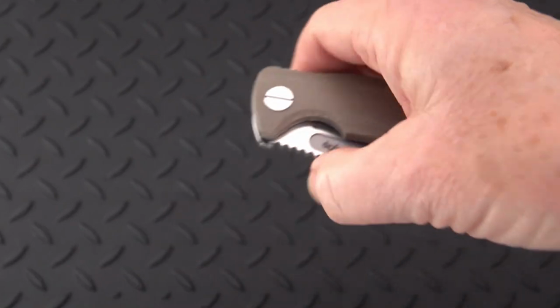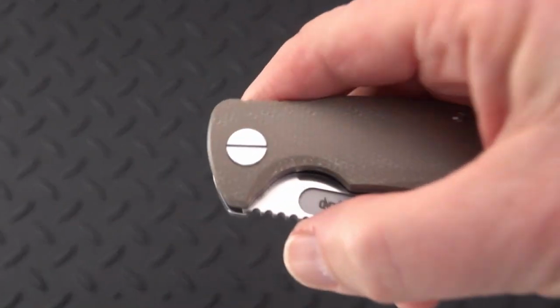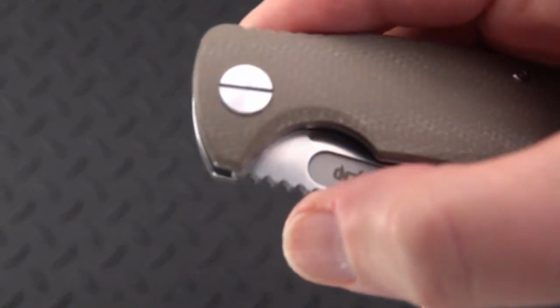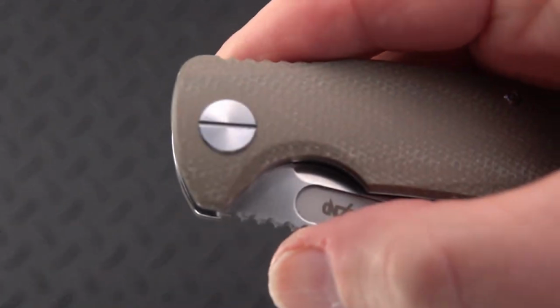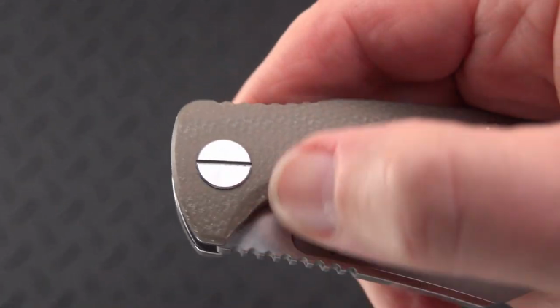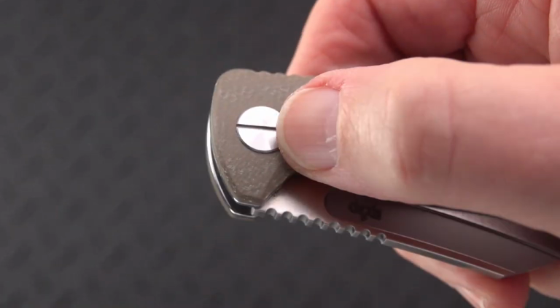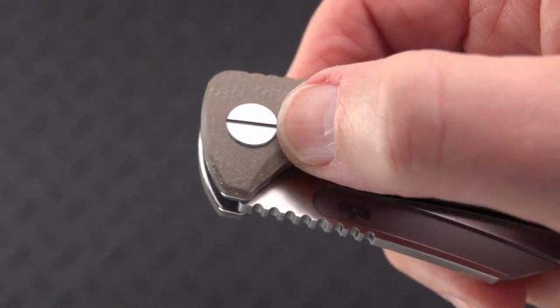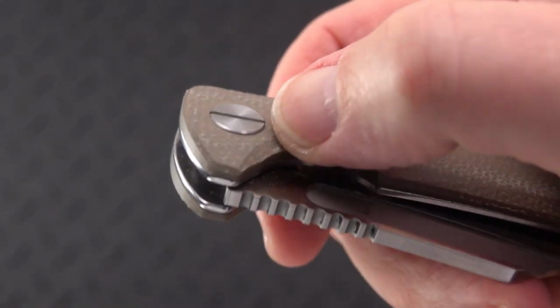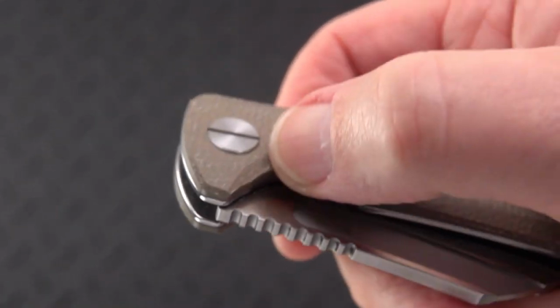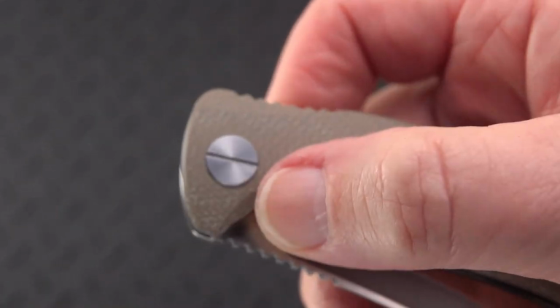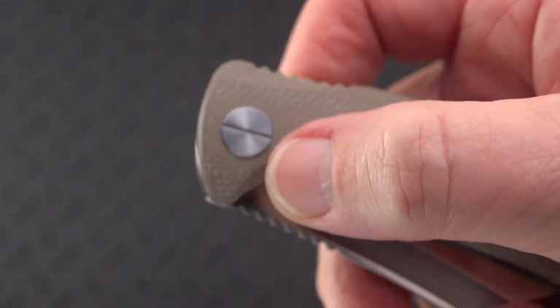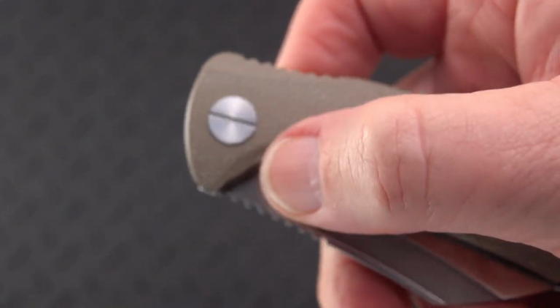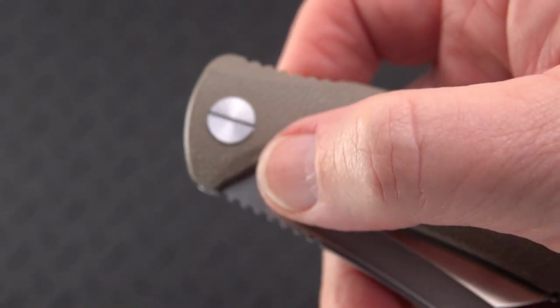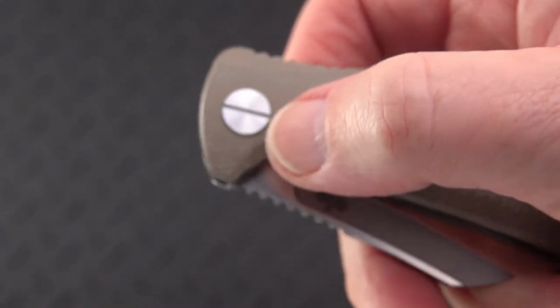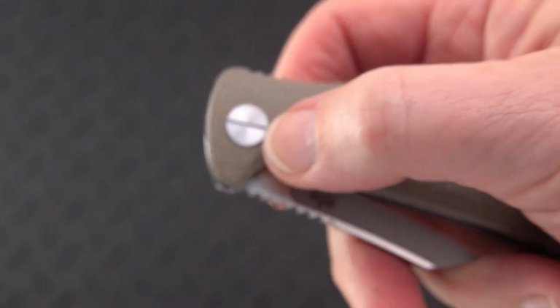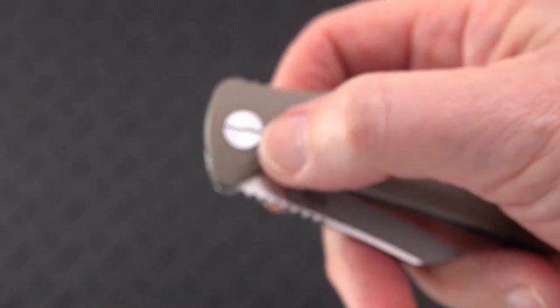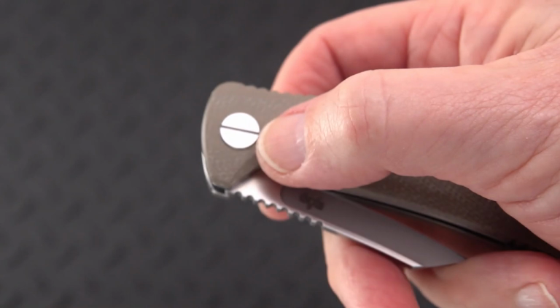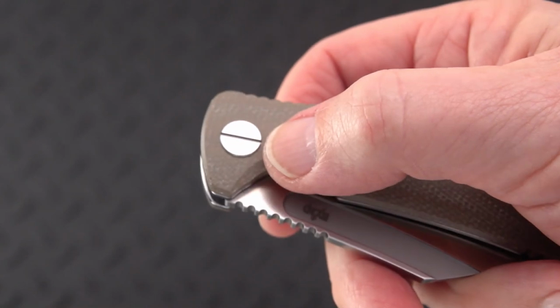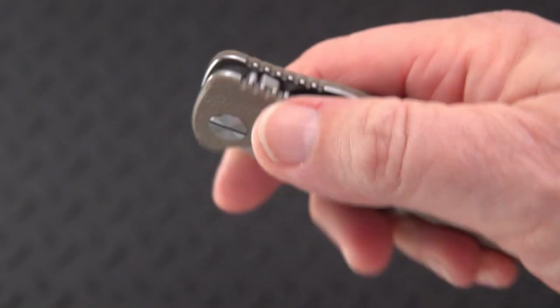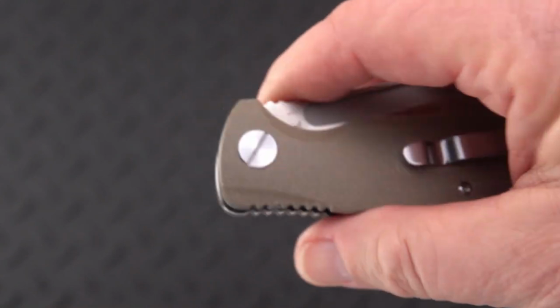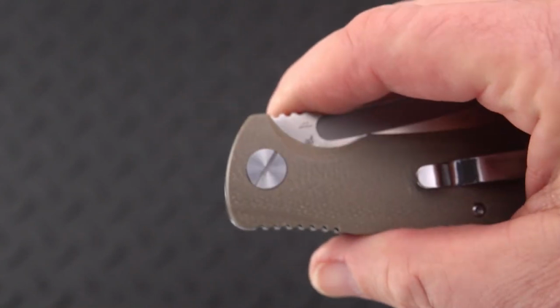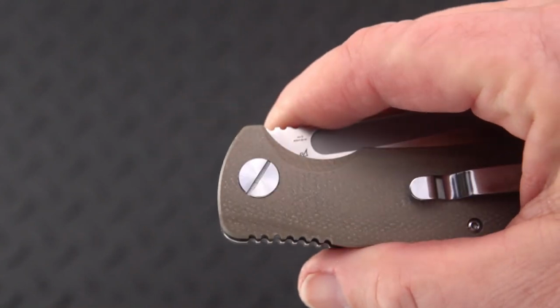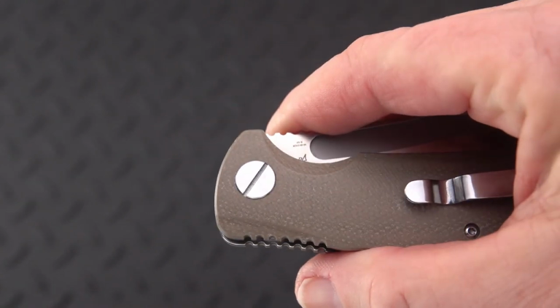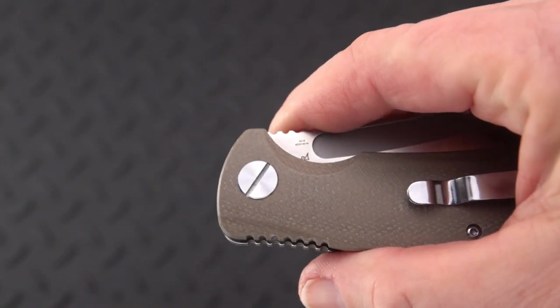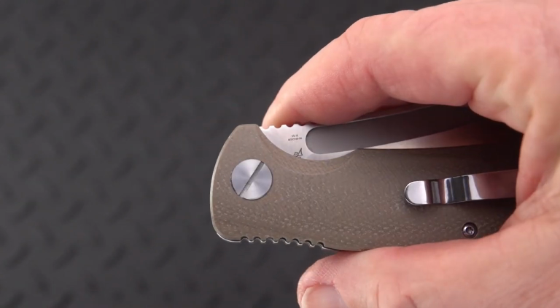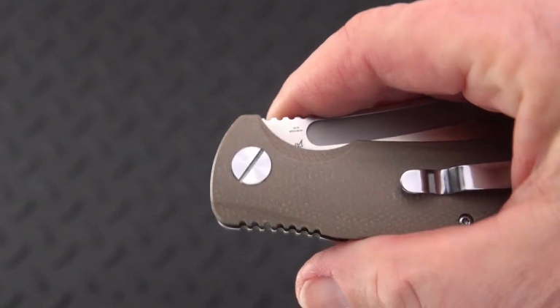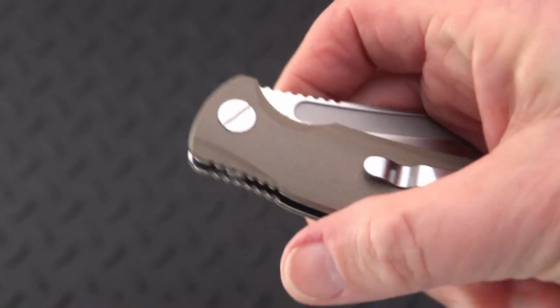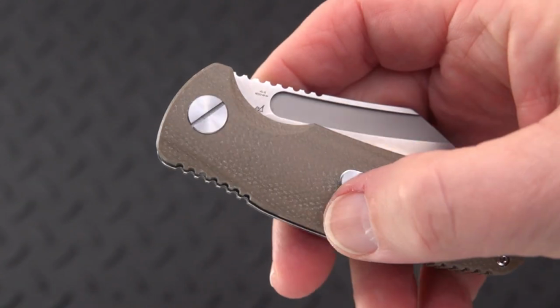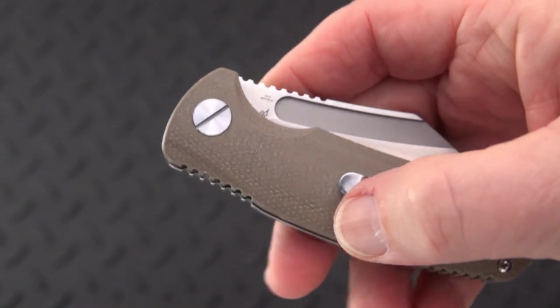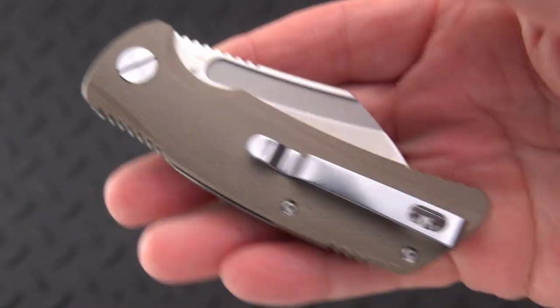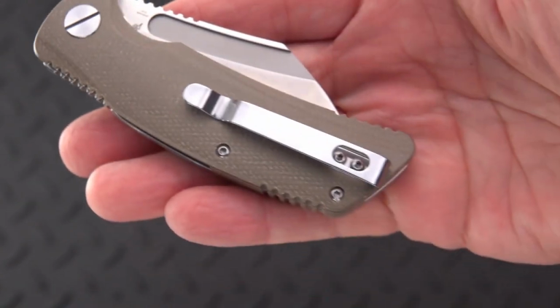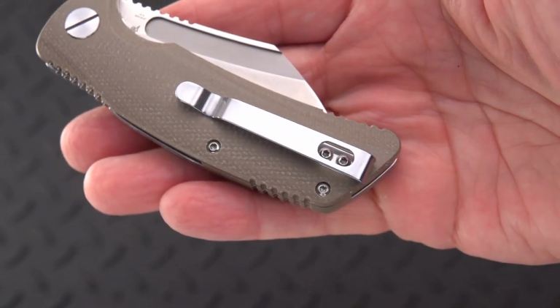Speaking of the pivots — they're using a slotted screw on both sides. I thought that was quite interesting. No Torx.